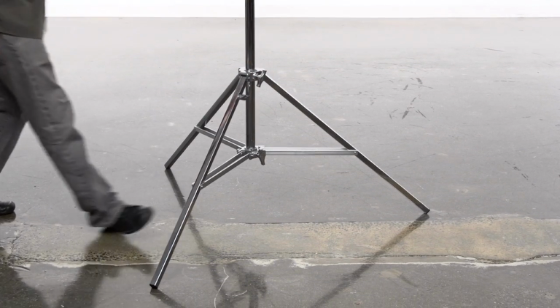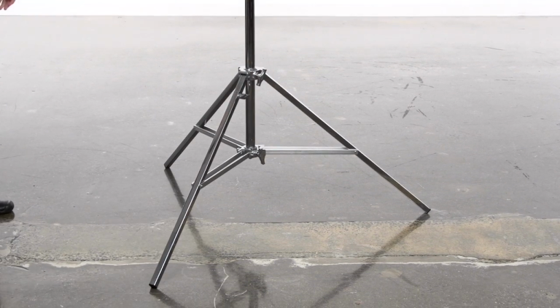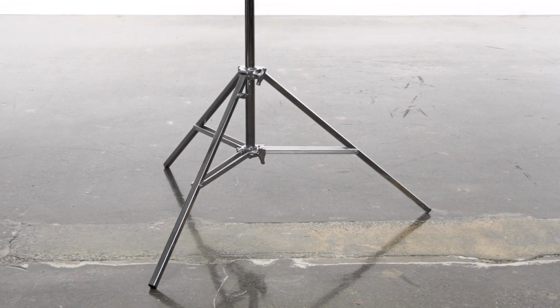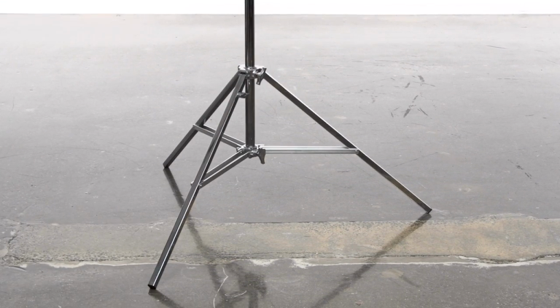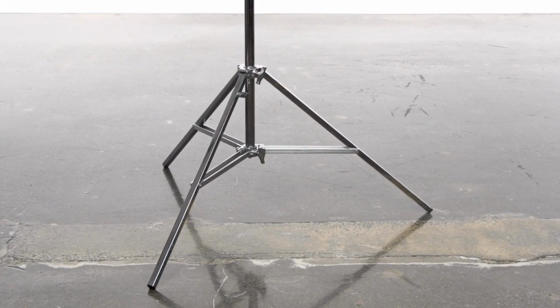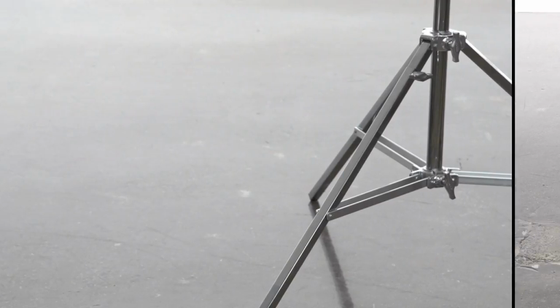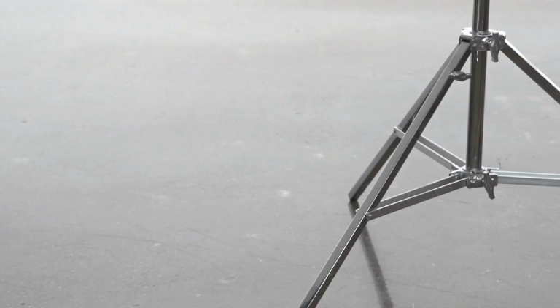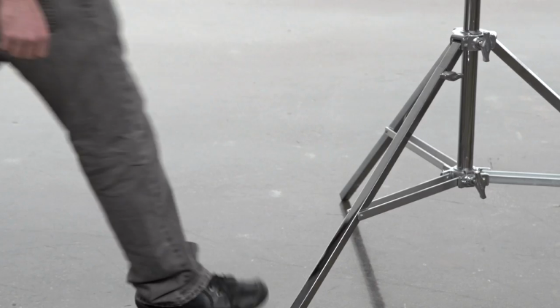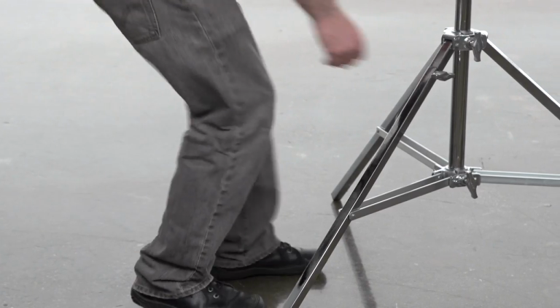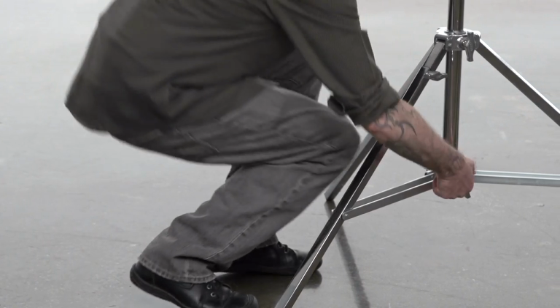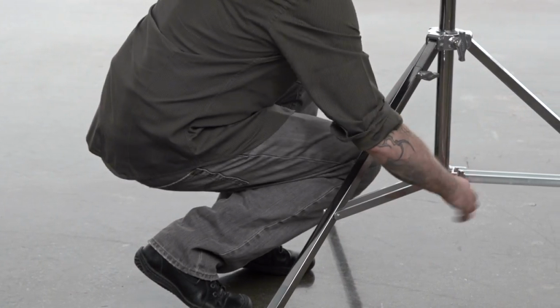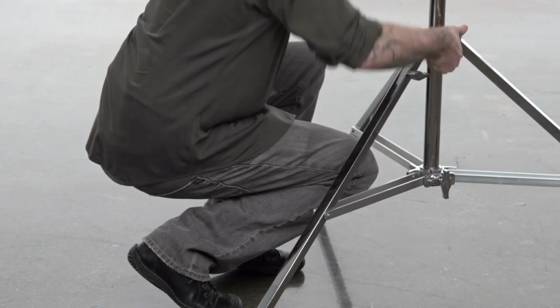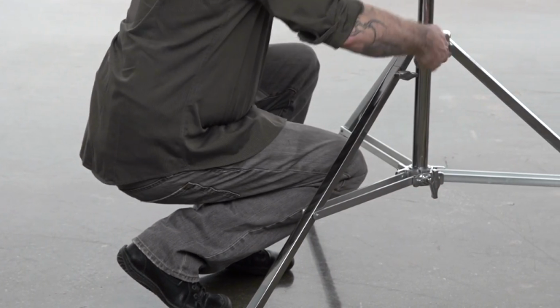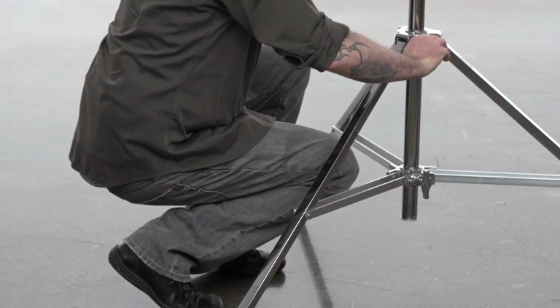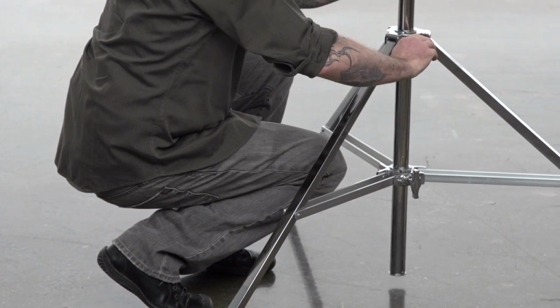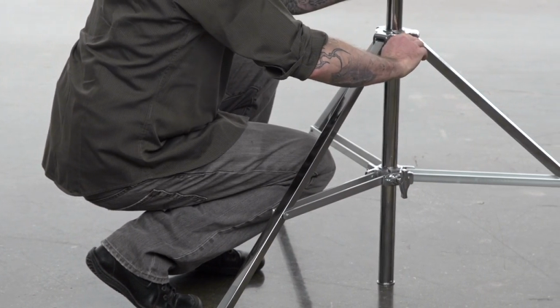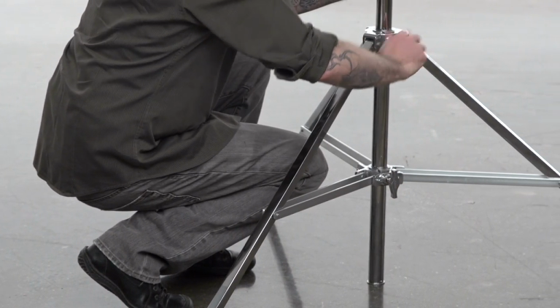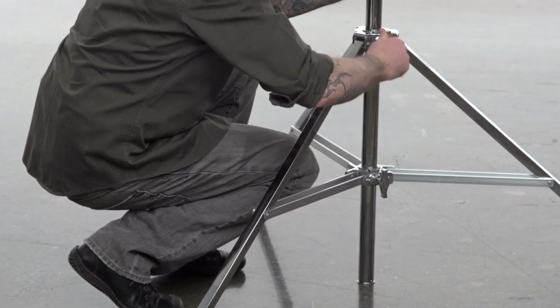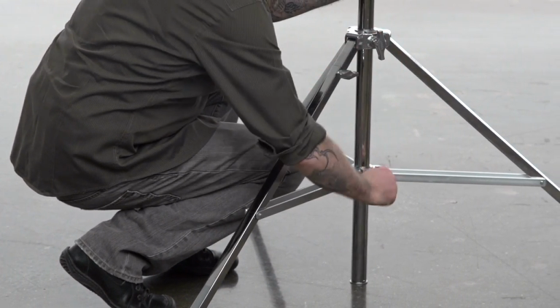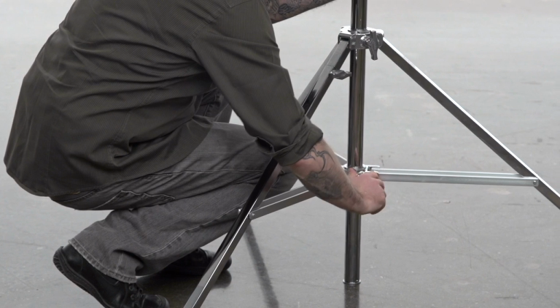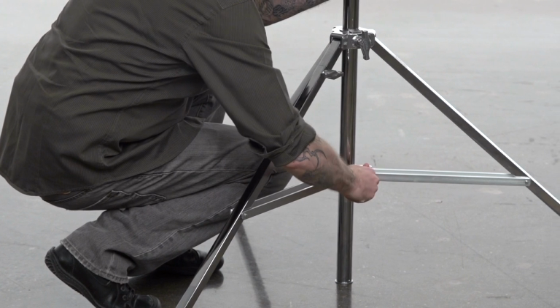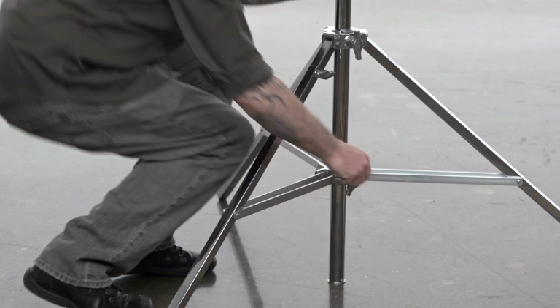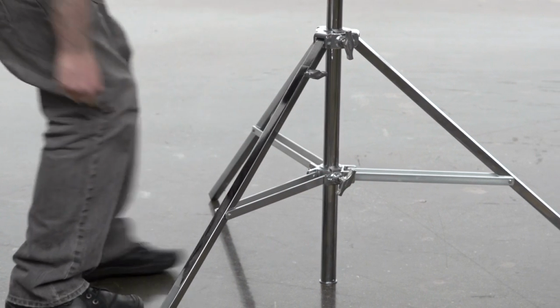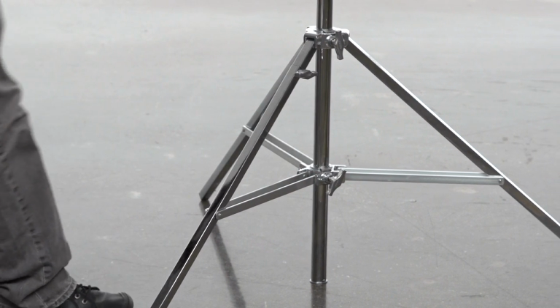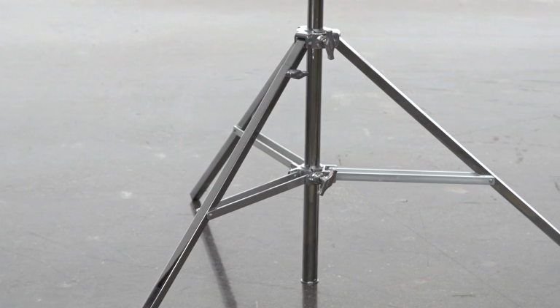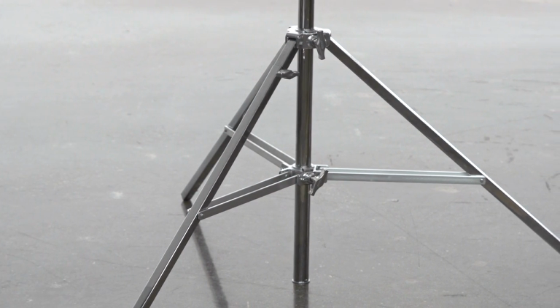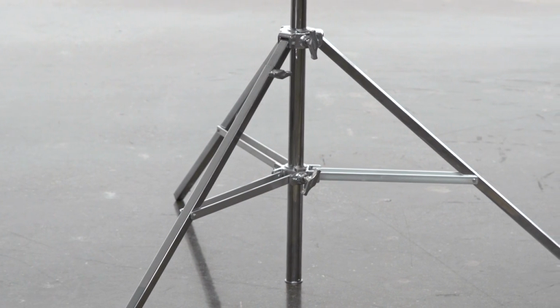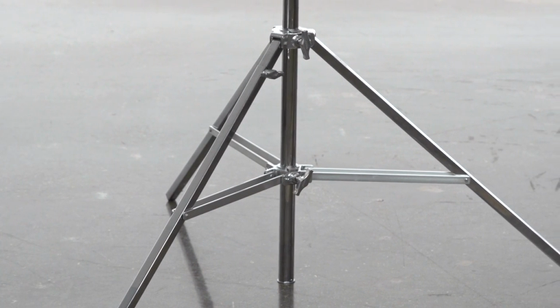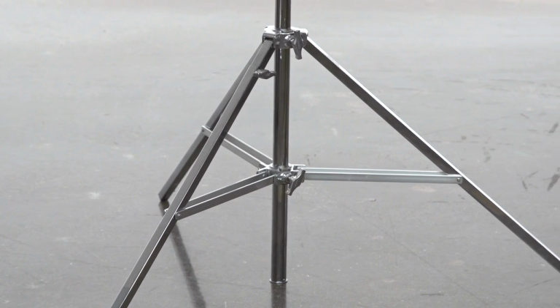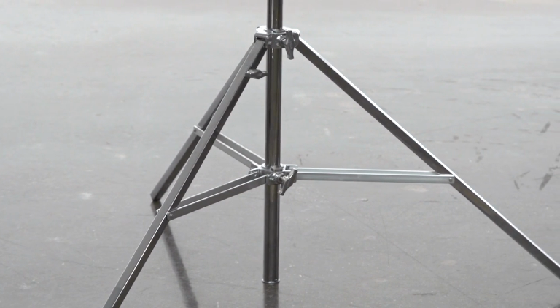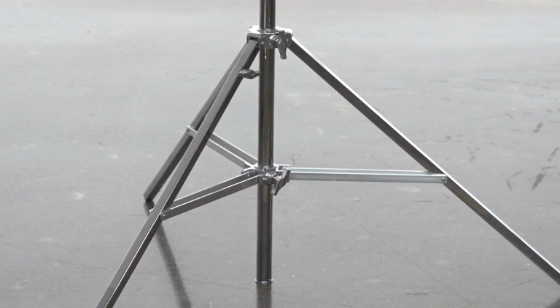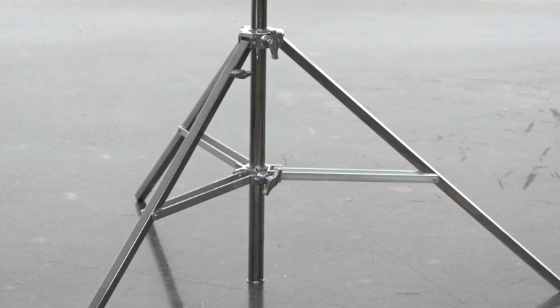Now you're ready to mount your lighting fixture. By loosening both knobs, you can lower the main riser section until it makes contact with the ground. This not only lowers your center of gravity, but provides more stability for heavy loads or windy situations.